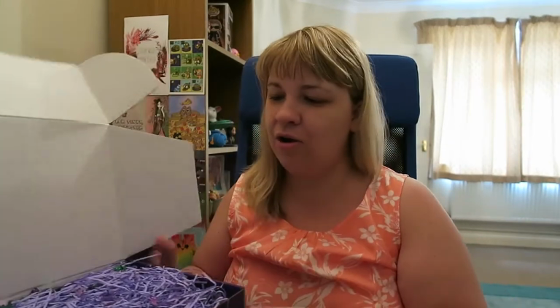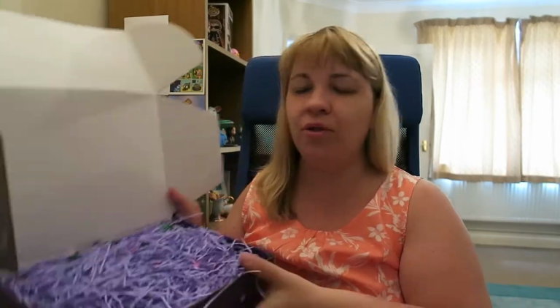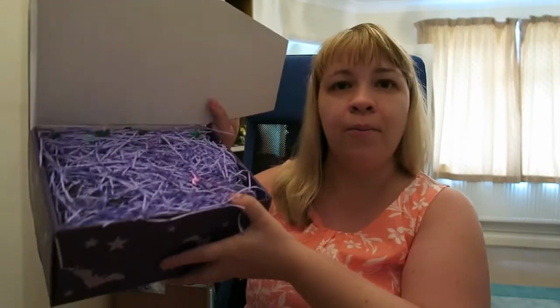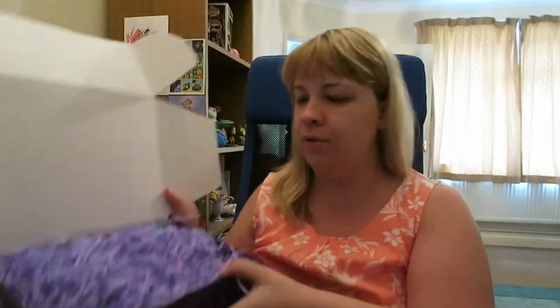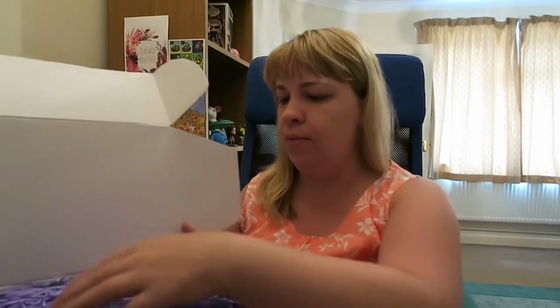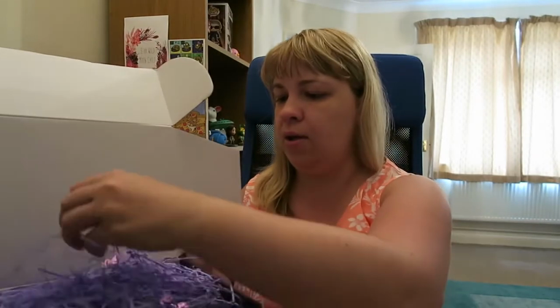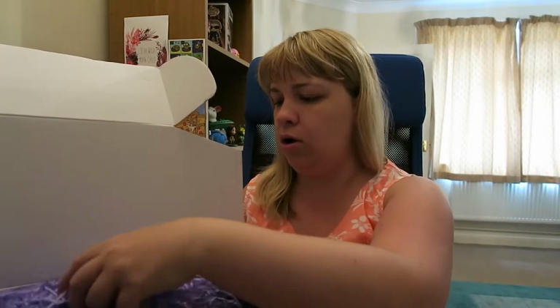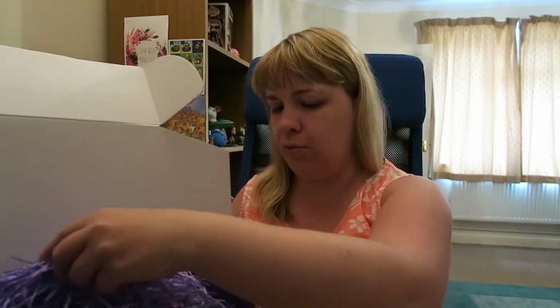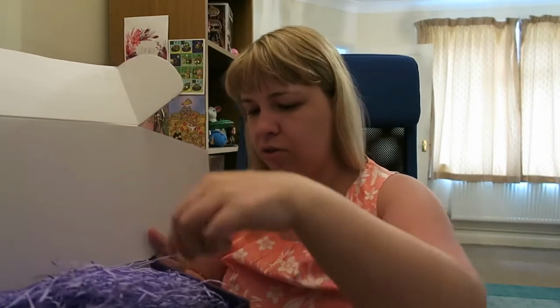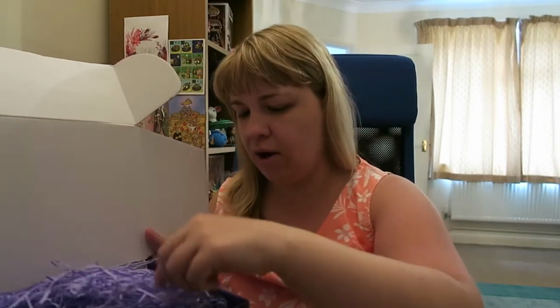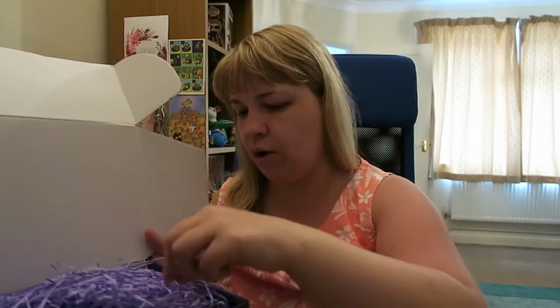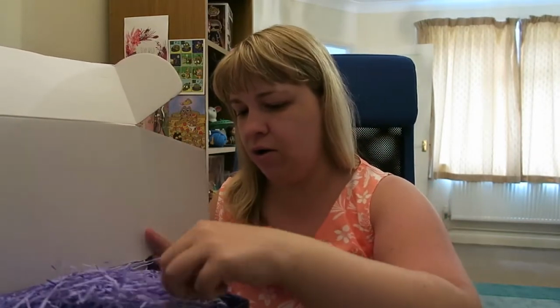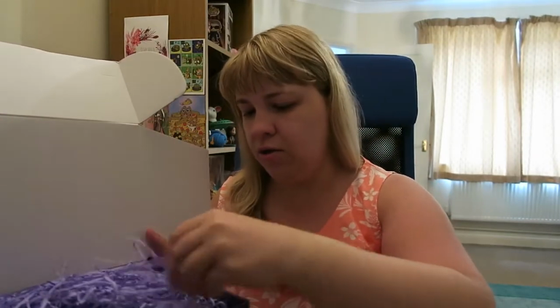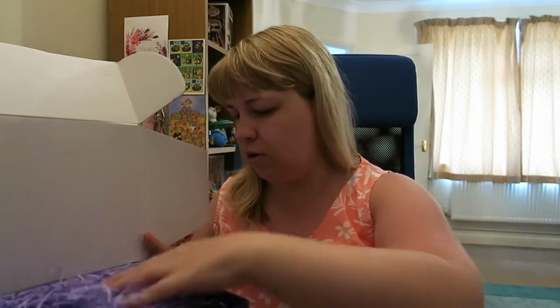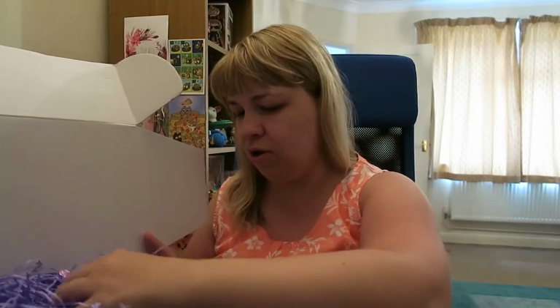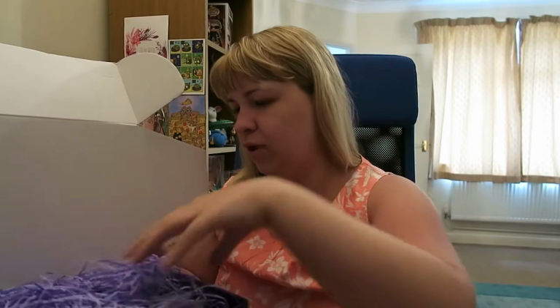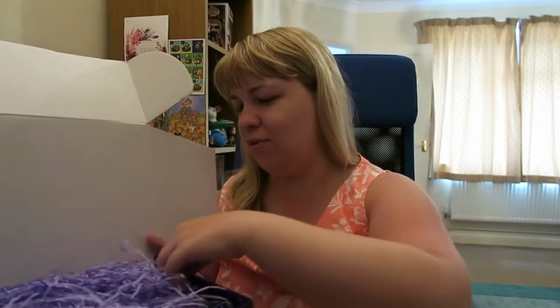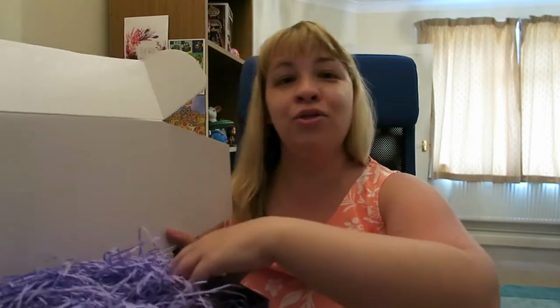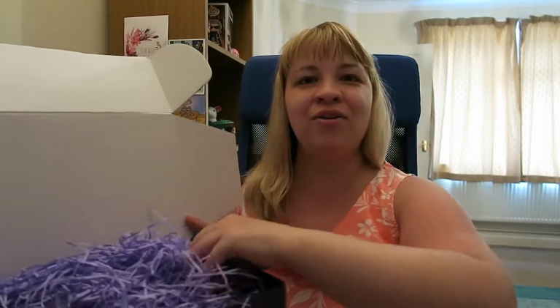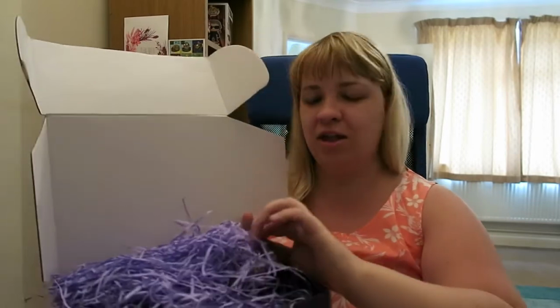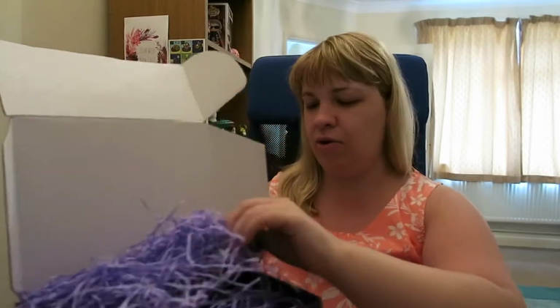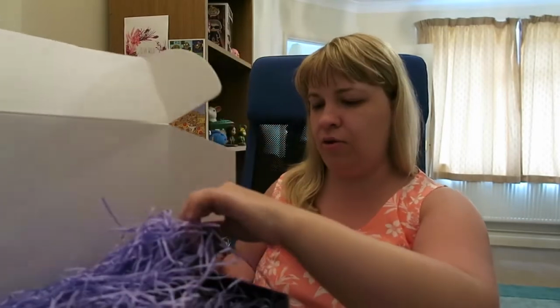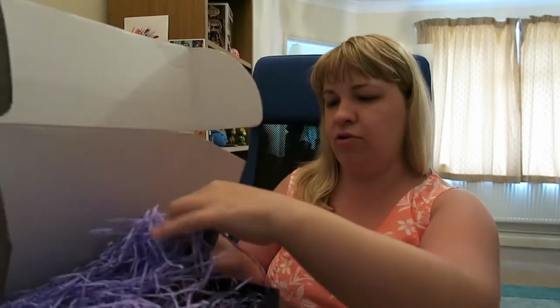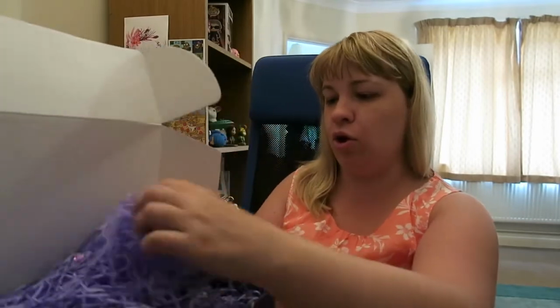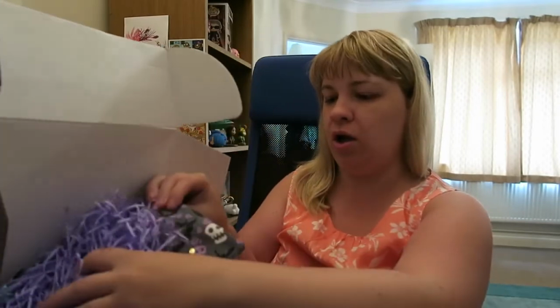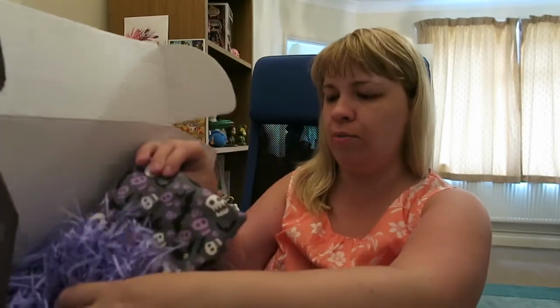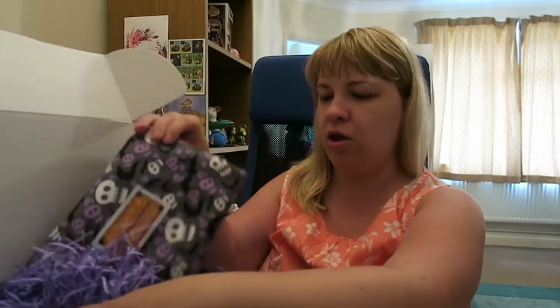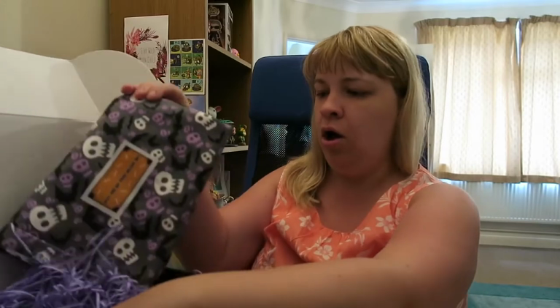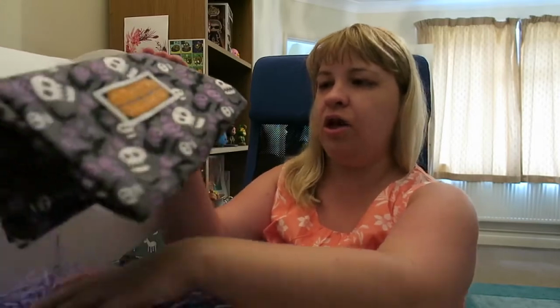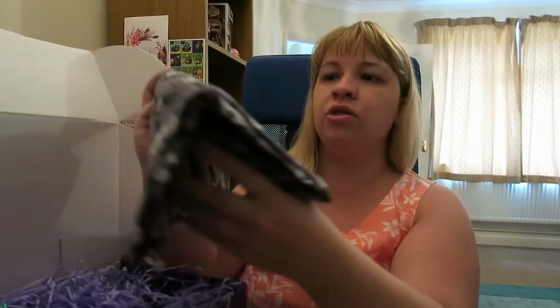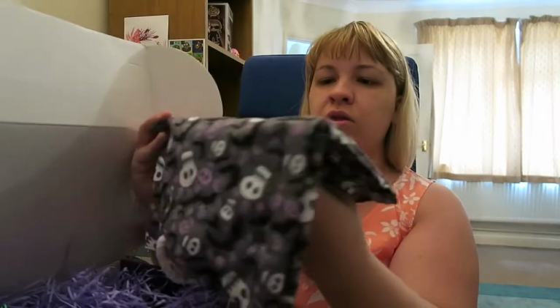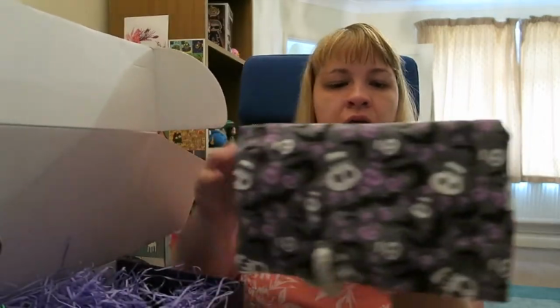And then we've got our normal purple paper. Oh my god, this is gonna get everywhere. I don't even know how to get through this without getting it everywhere. I'm gonna grab the first thing — oh my god, it looks amazing. I think I know what this is and it's amazing.